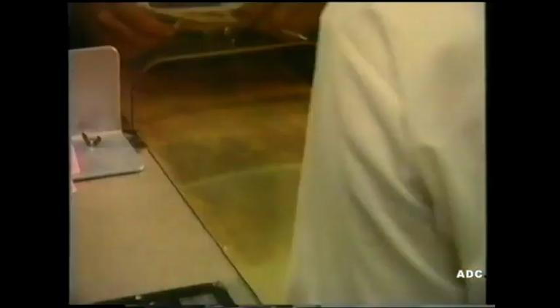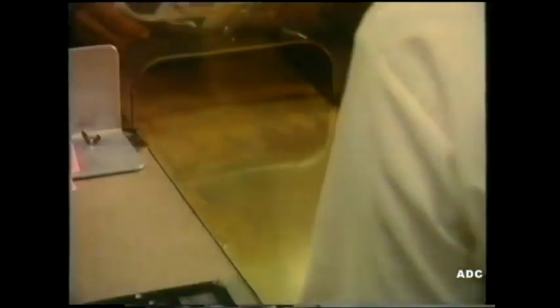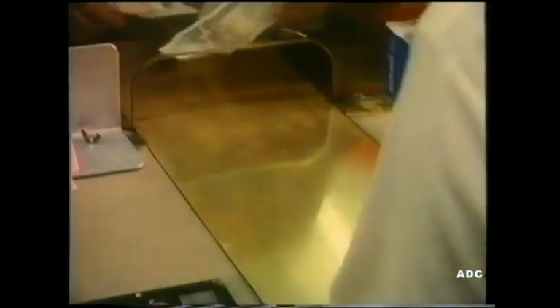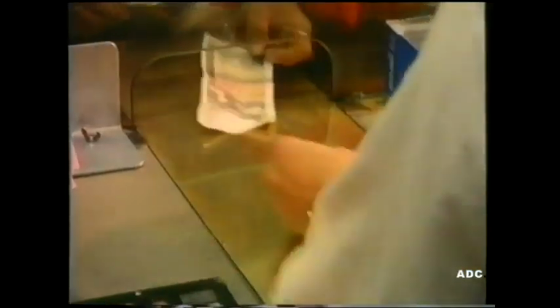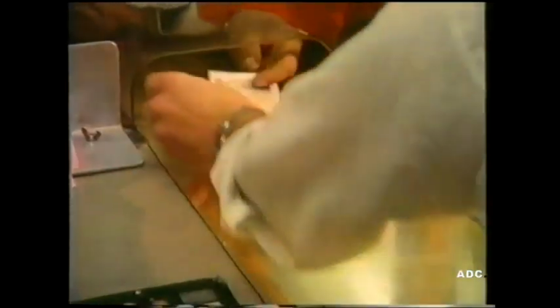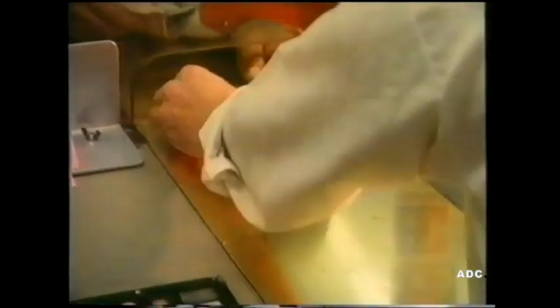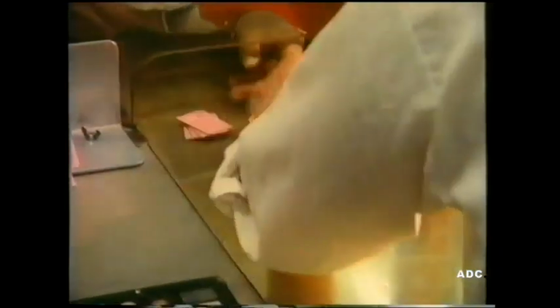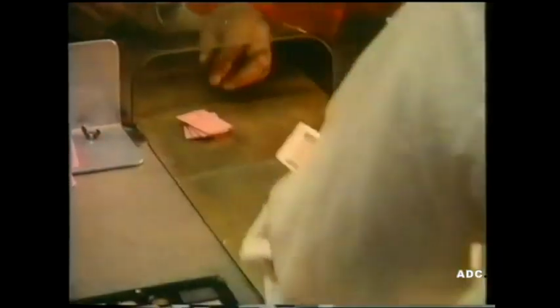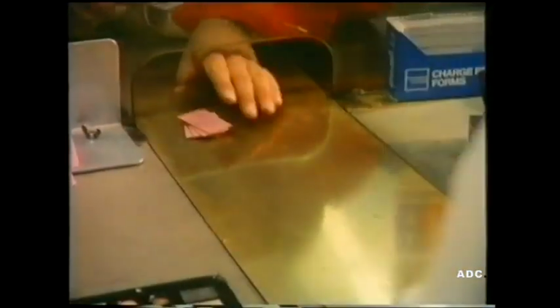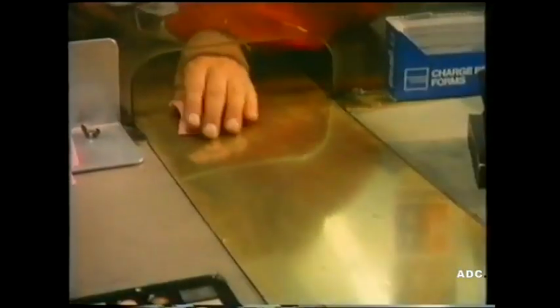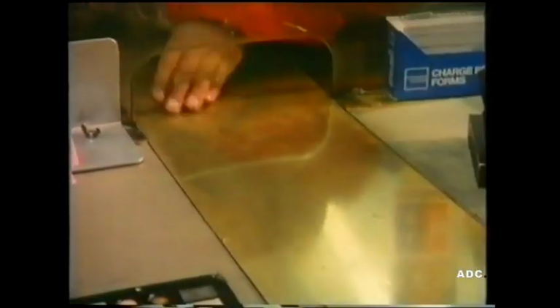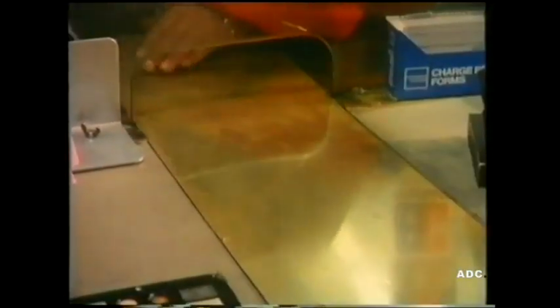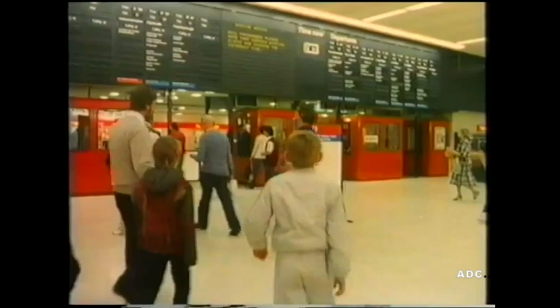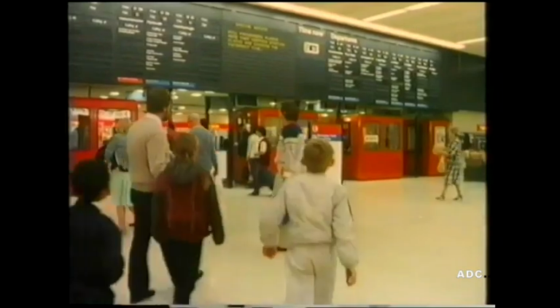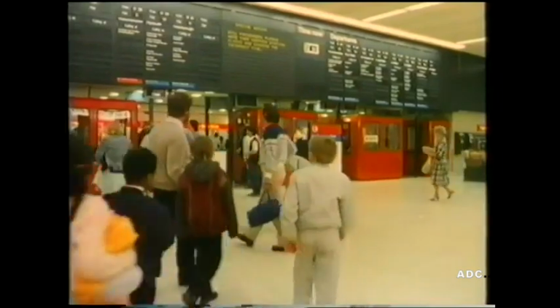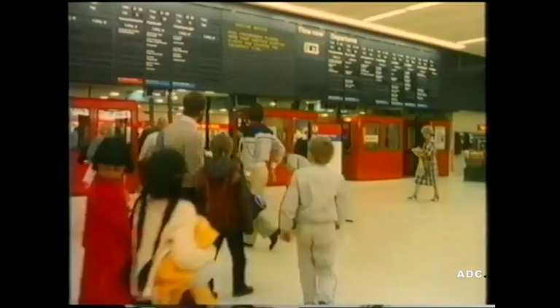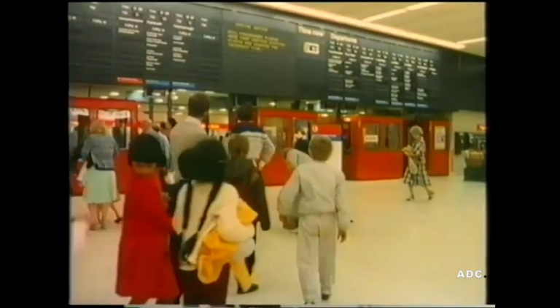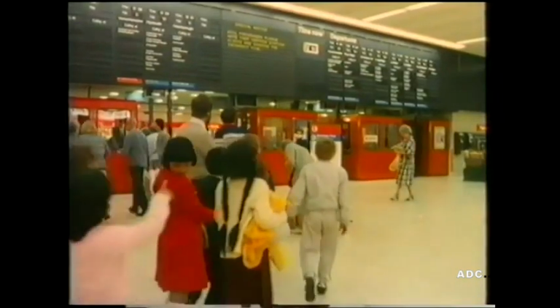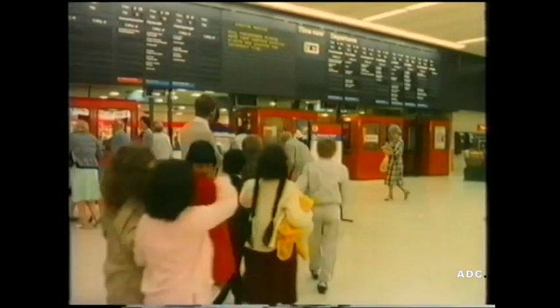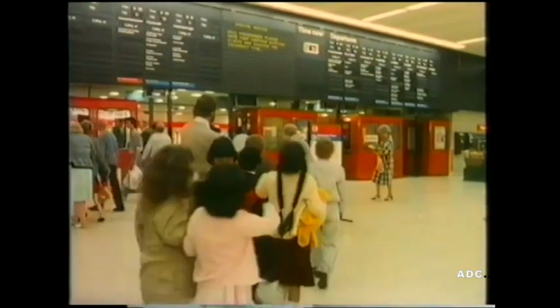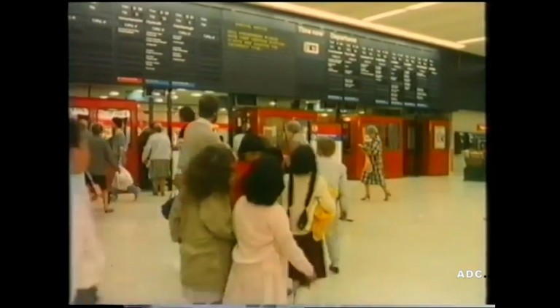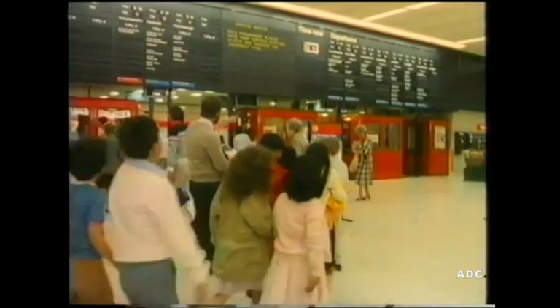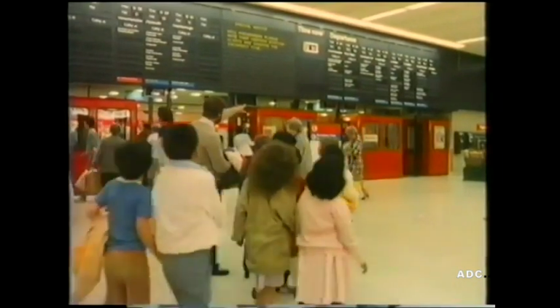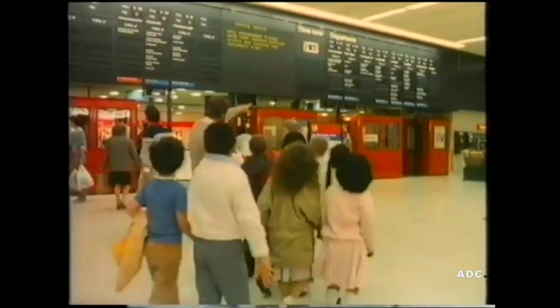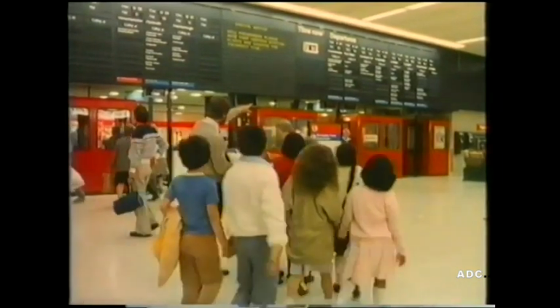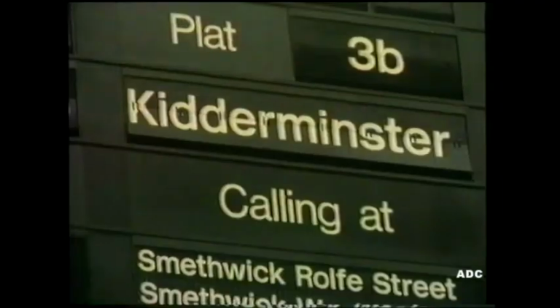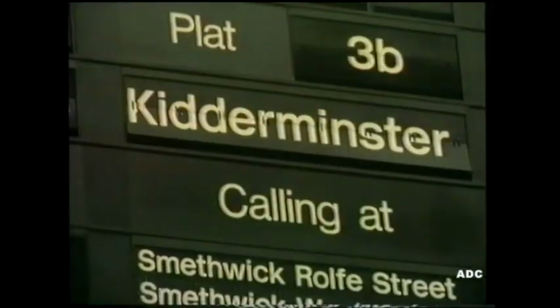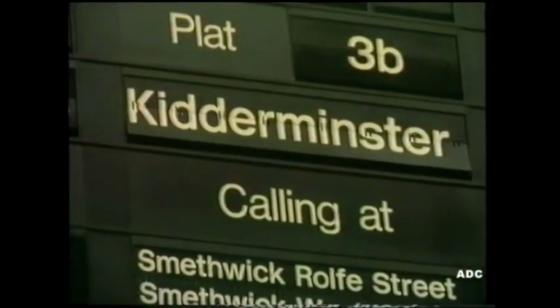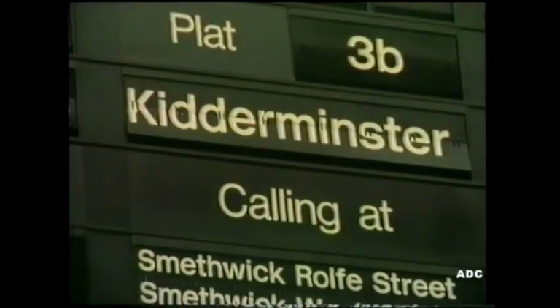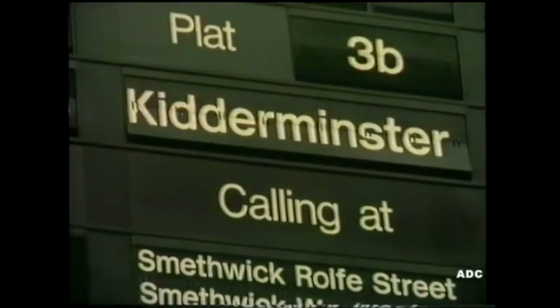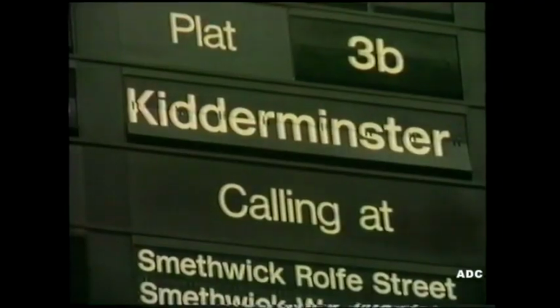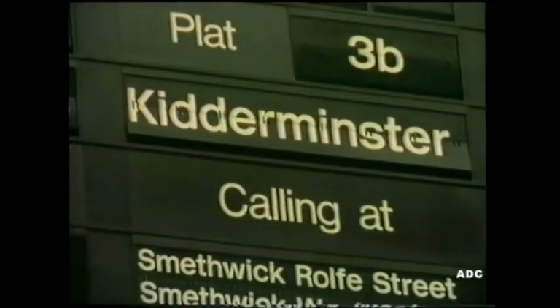It's £8.25. There are the tickets. You must have a ticket to travel by train. There's our train to Kidderminster, platform 3B.